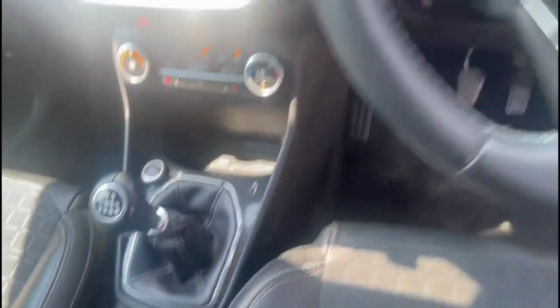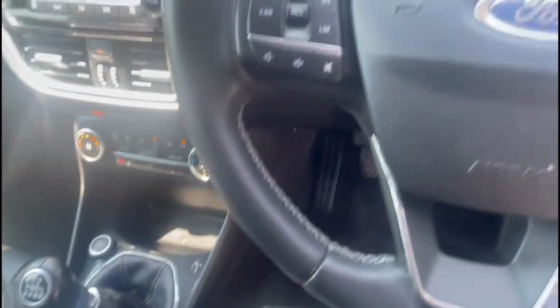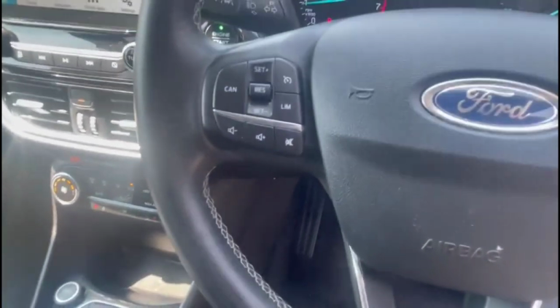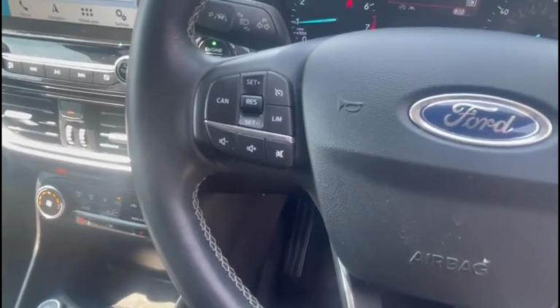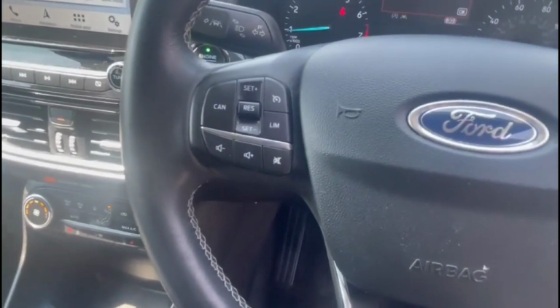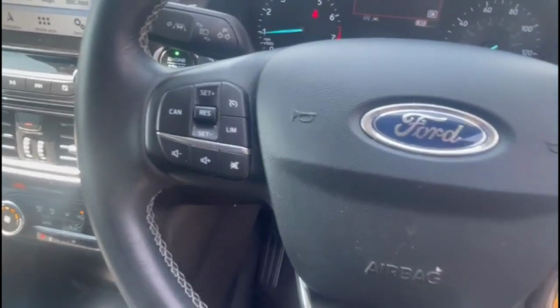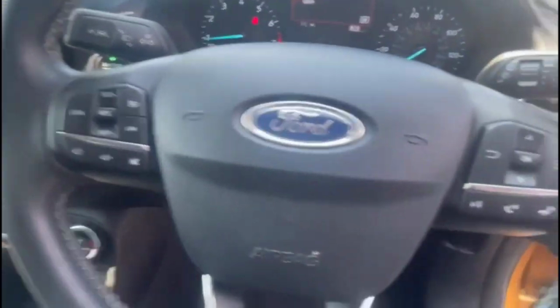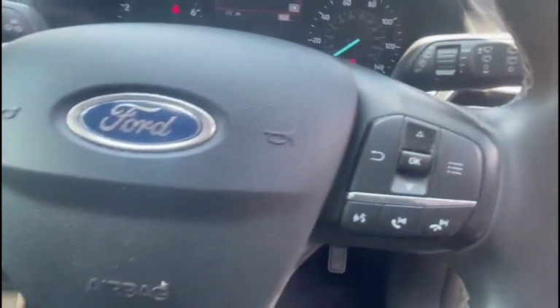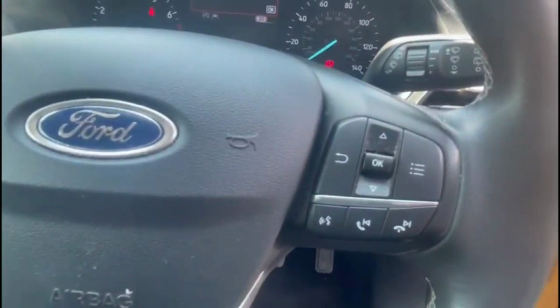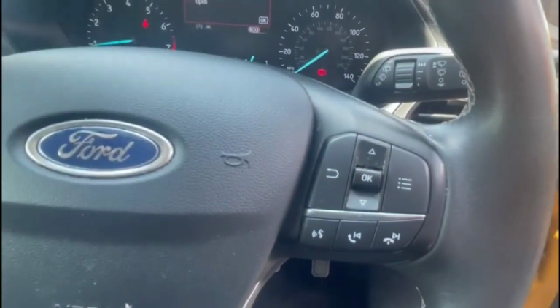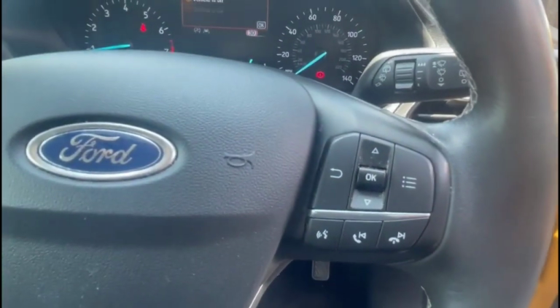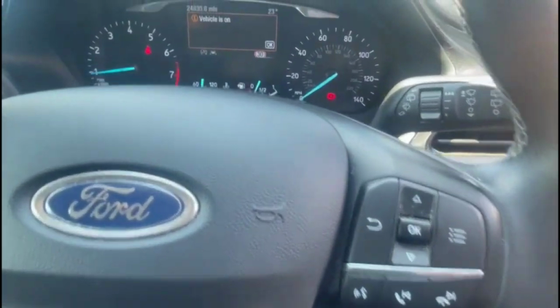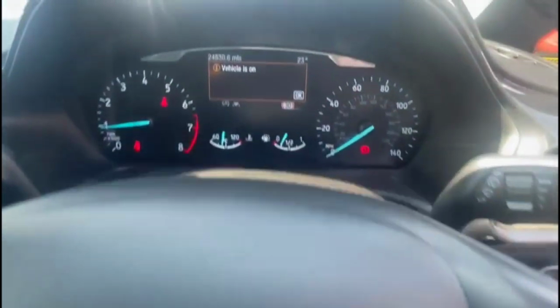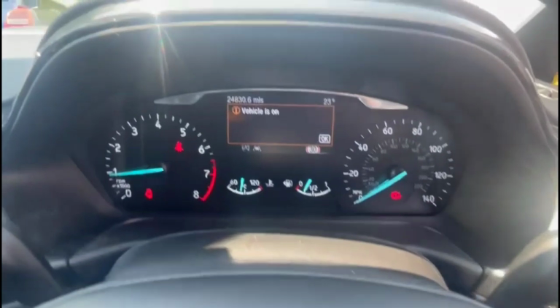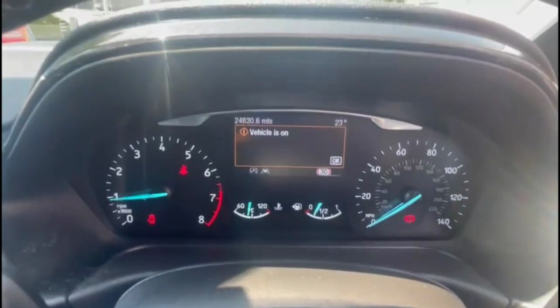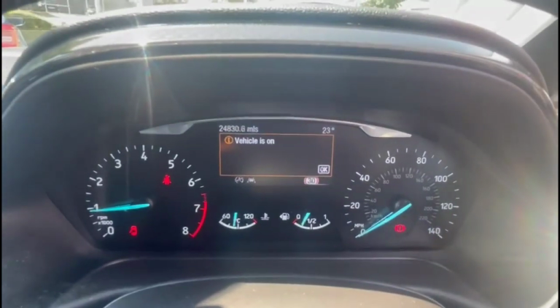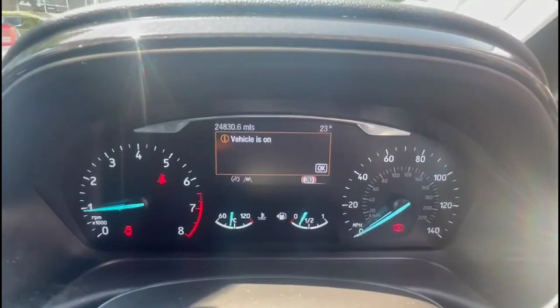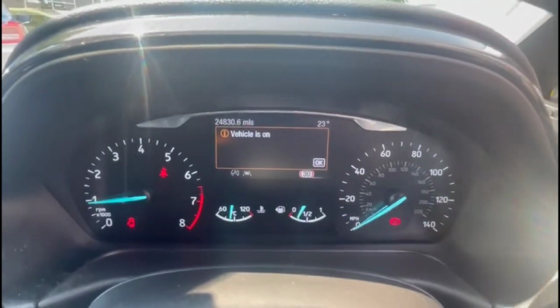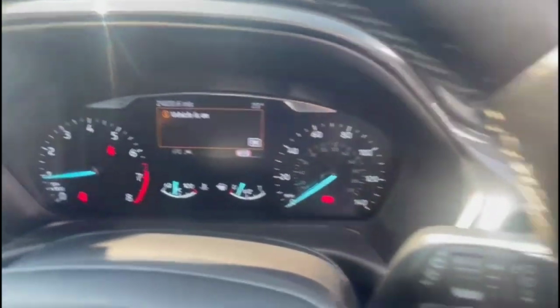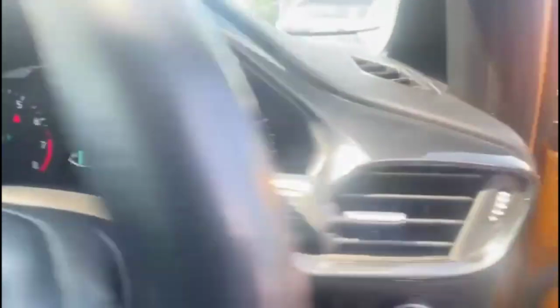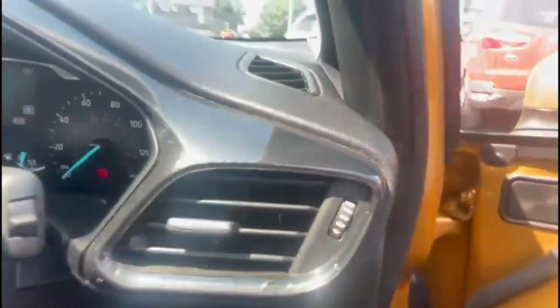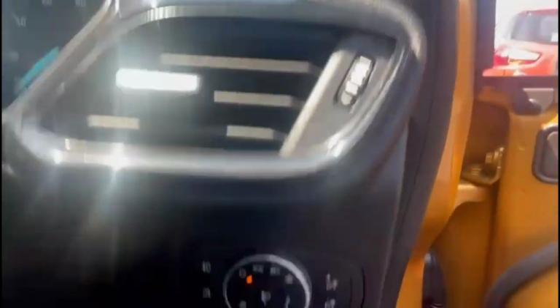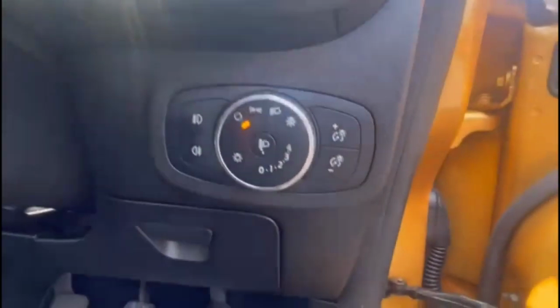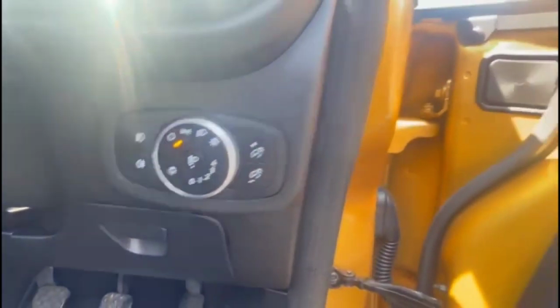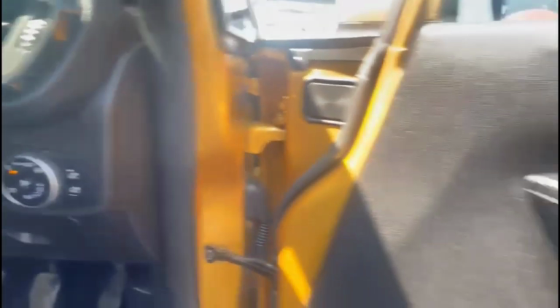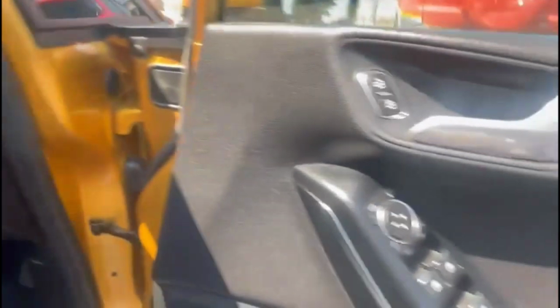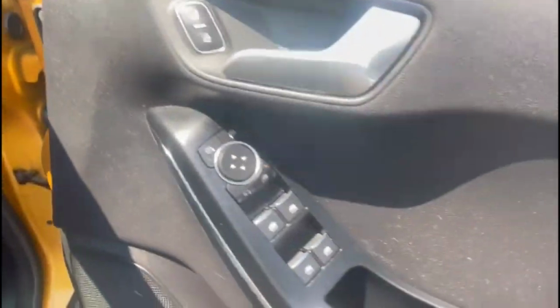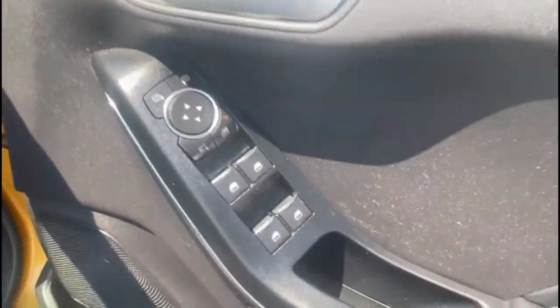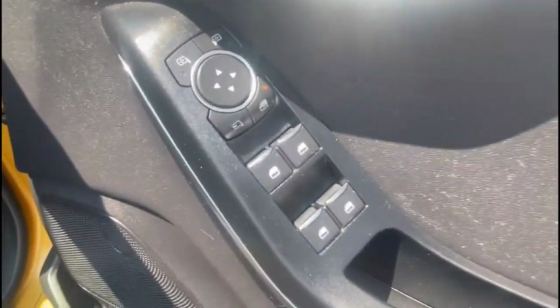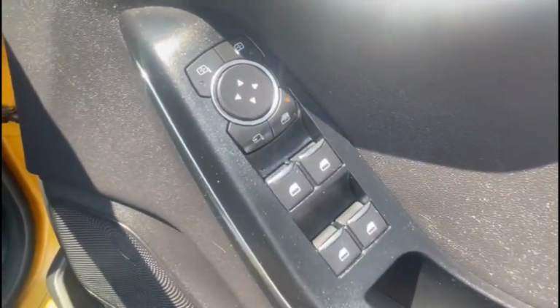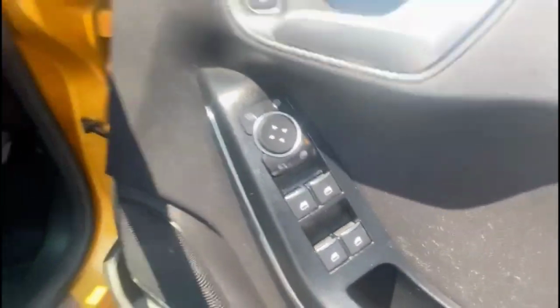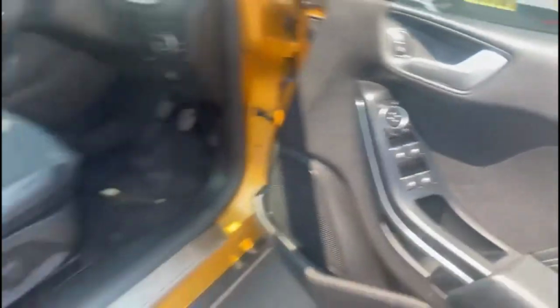Multi-function steering wheel with cruise control plus audio and Bluetooth controls. A central display in the dashboard with road sign recognition. Automatic lights, electric mirrors and front and rear electric windows.